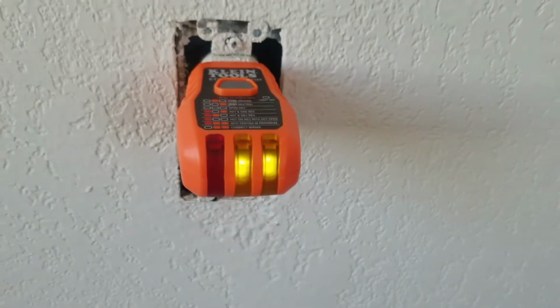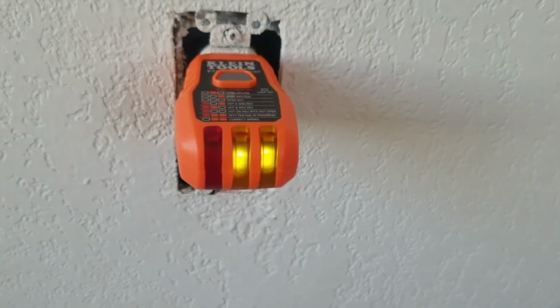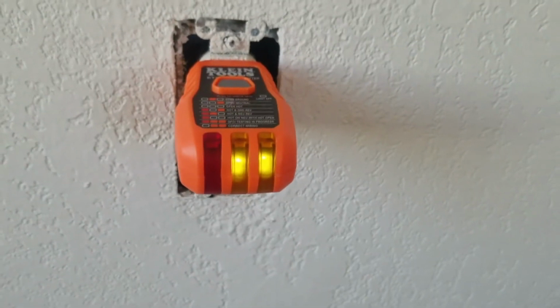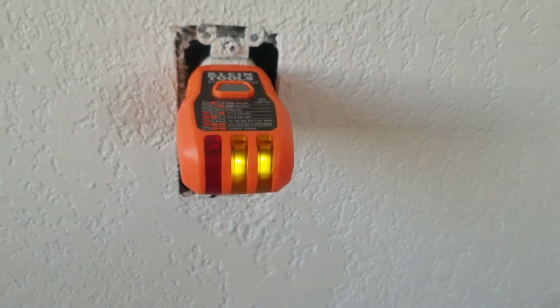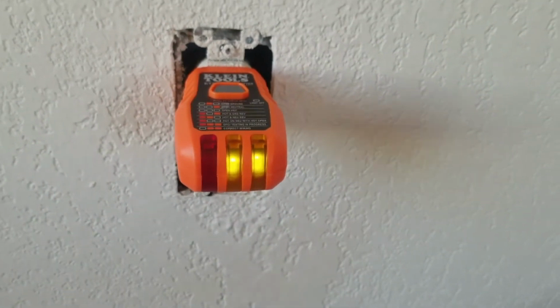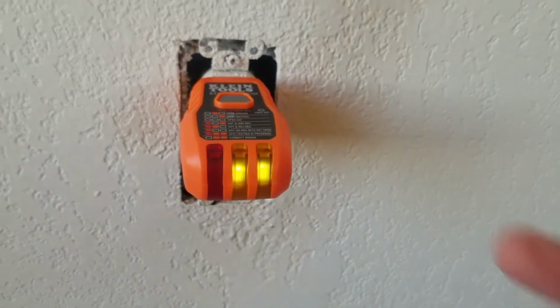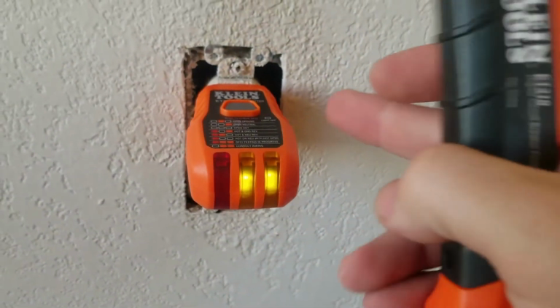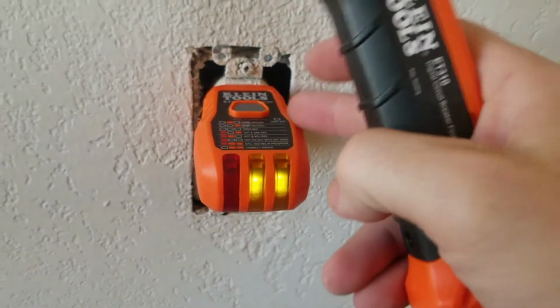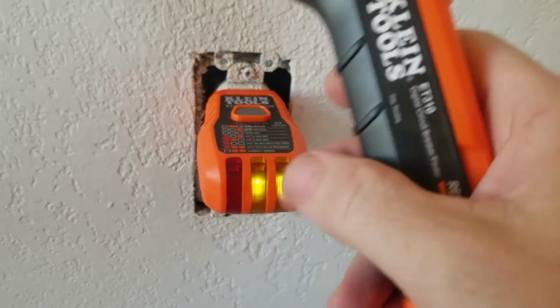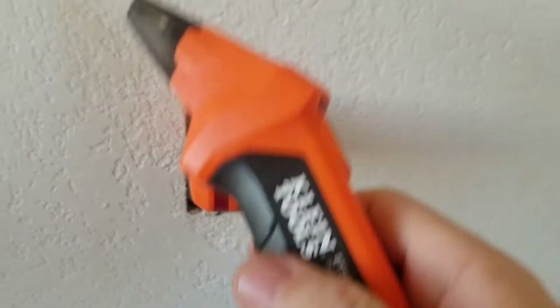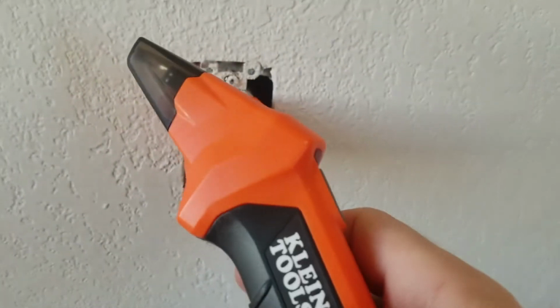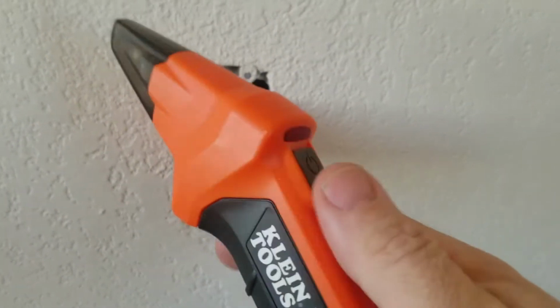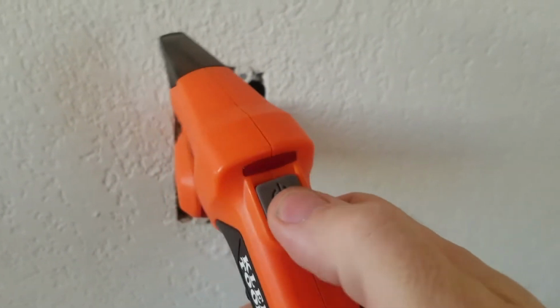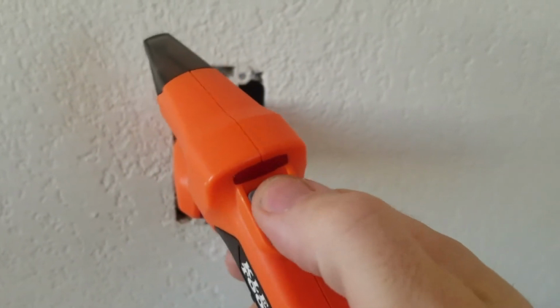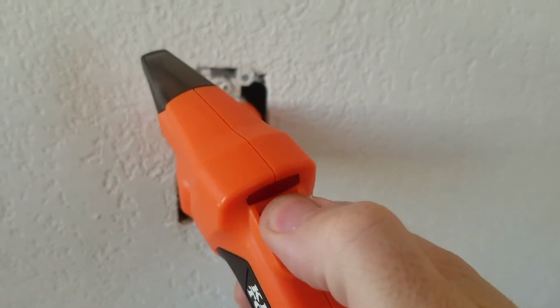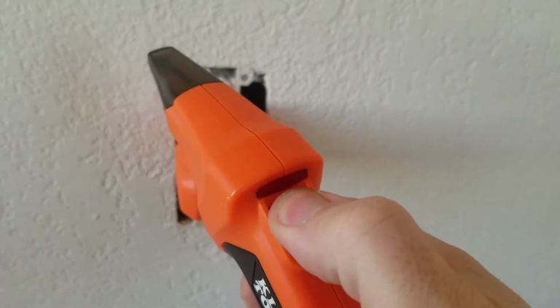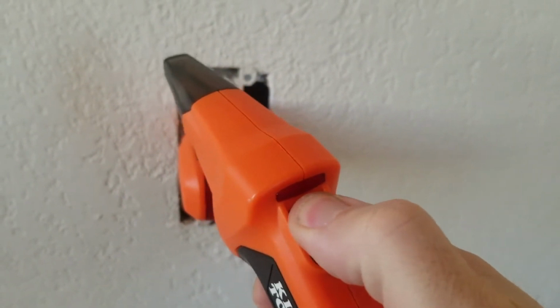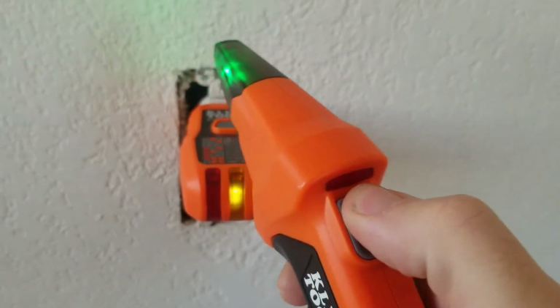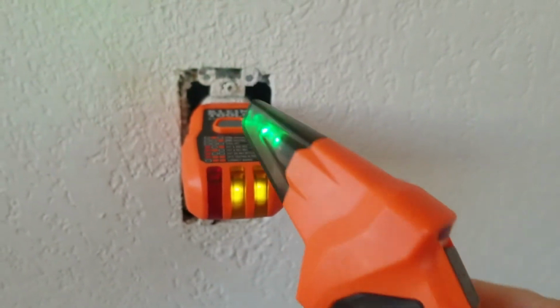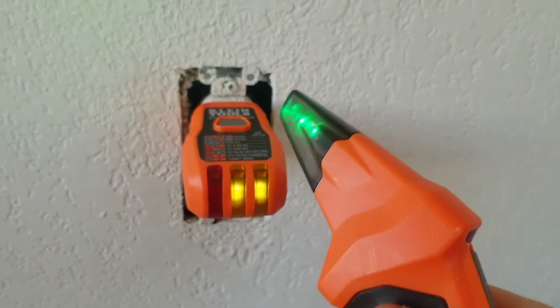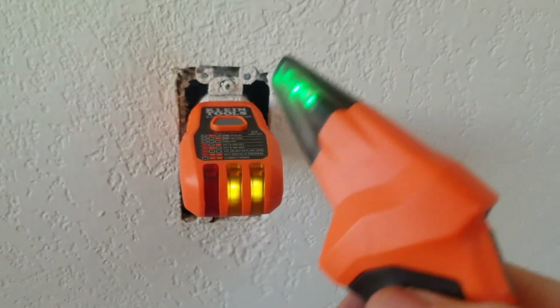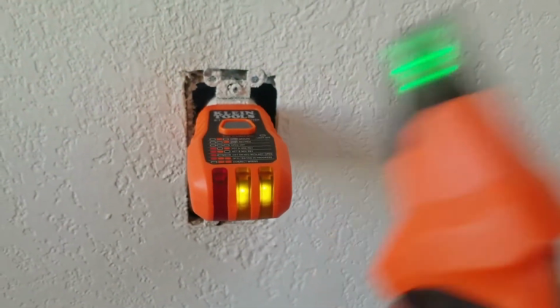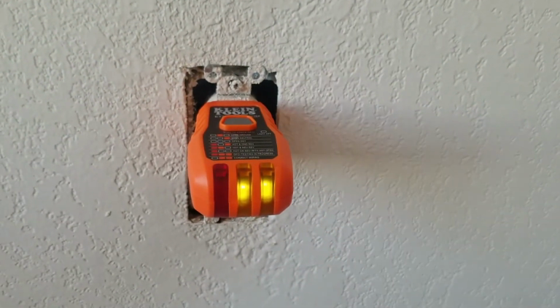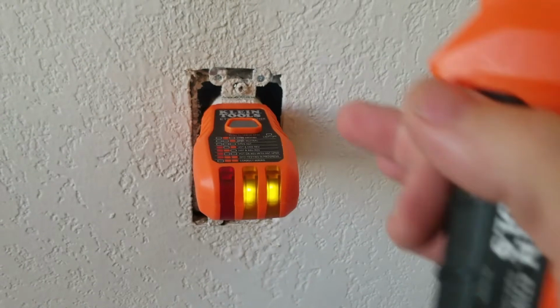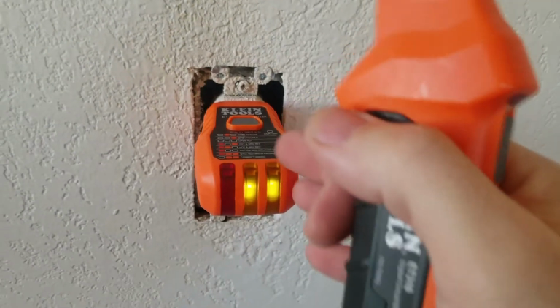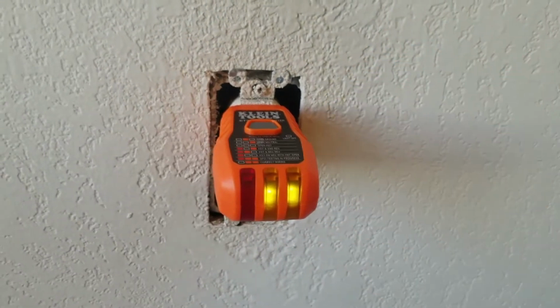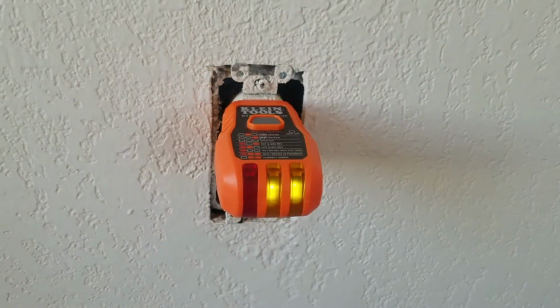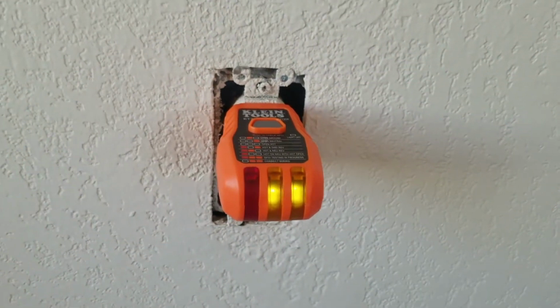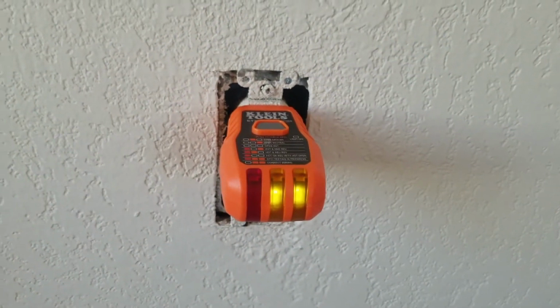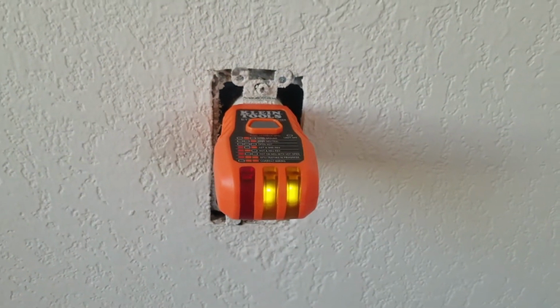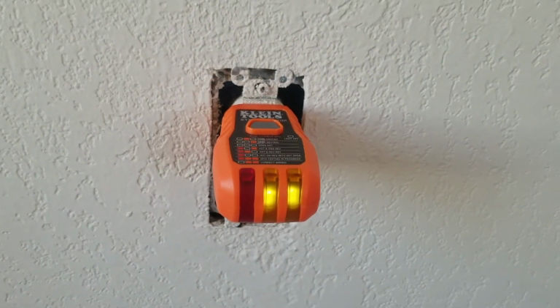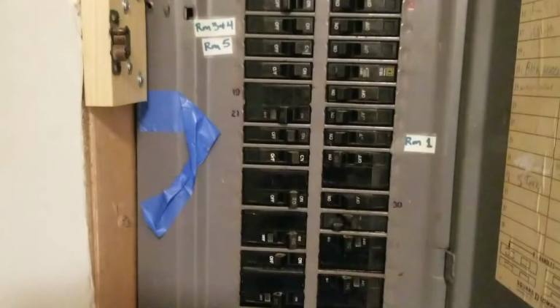So now I'll leave this tester in — that's going to send a signal to my receiver. I'll turn this on and we can go to the breaker panel and shut the power off. I'll see you at the breaker panel.